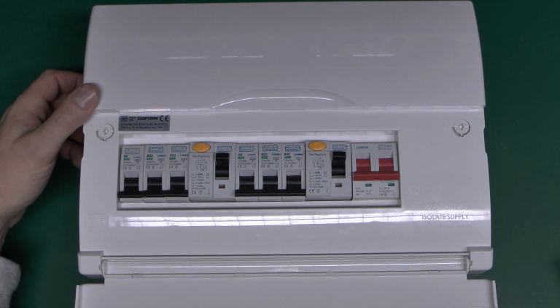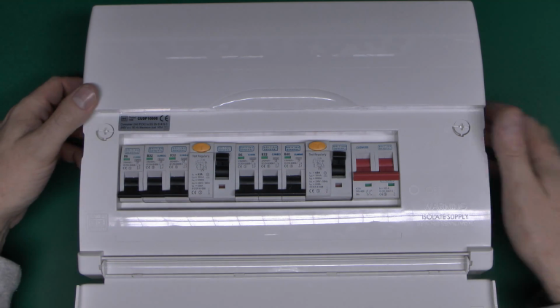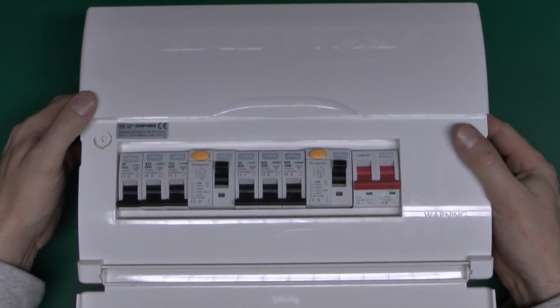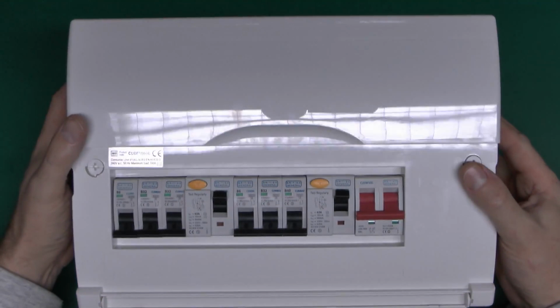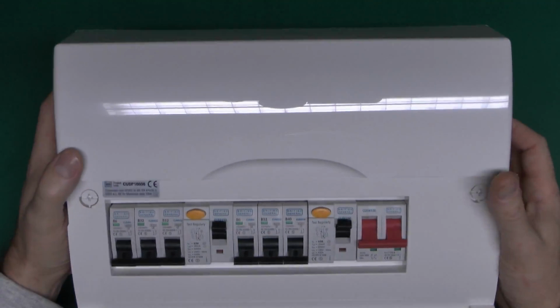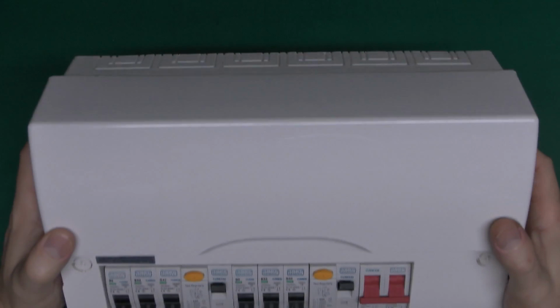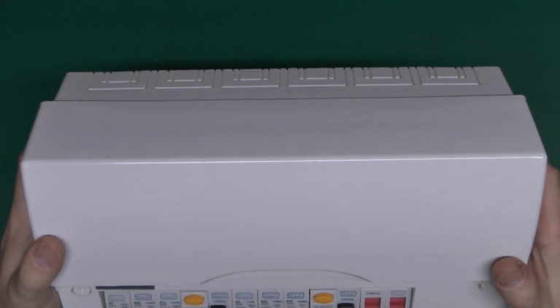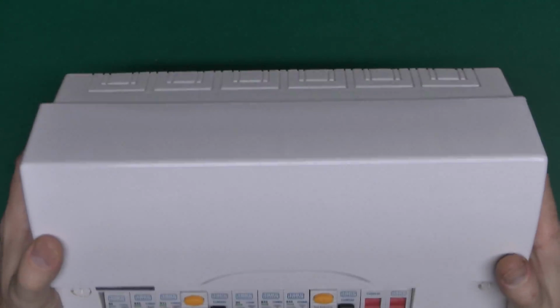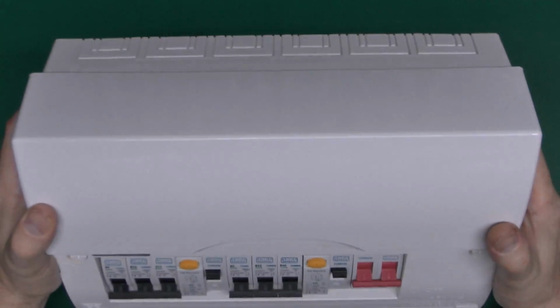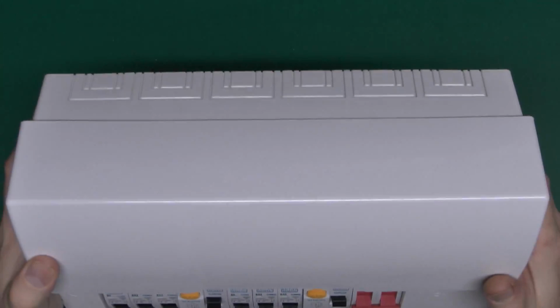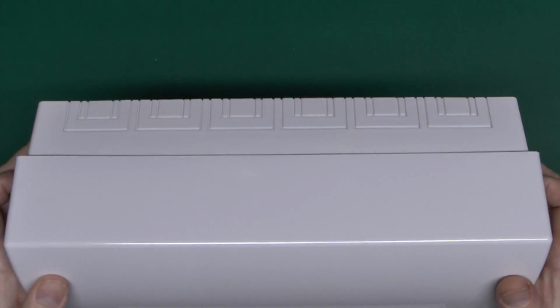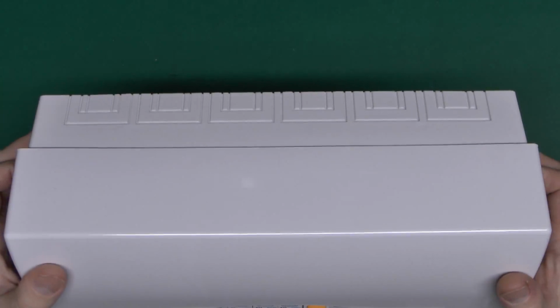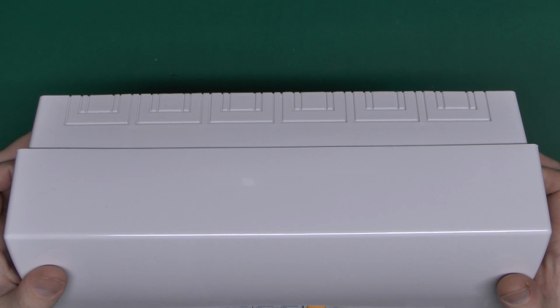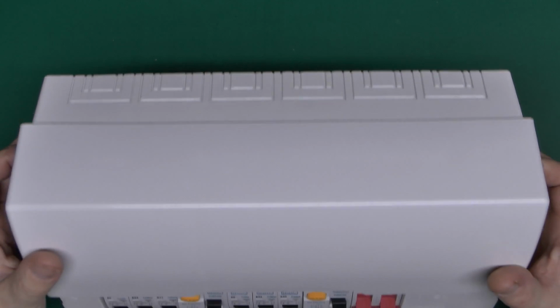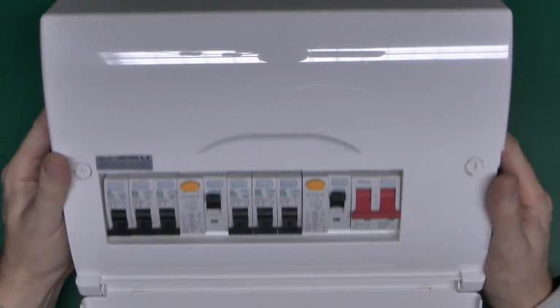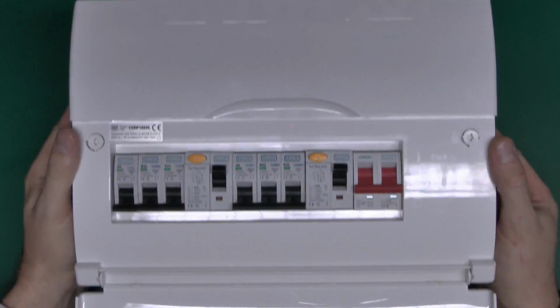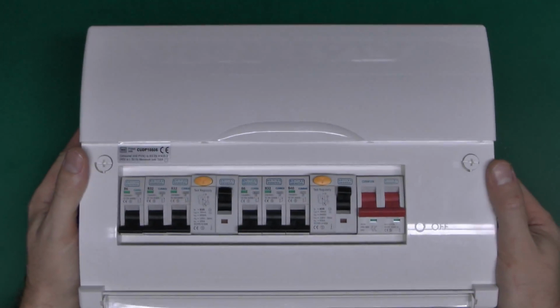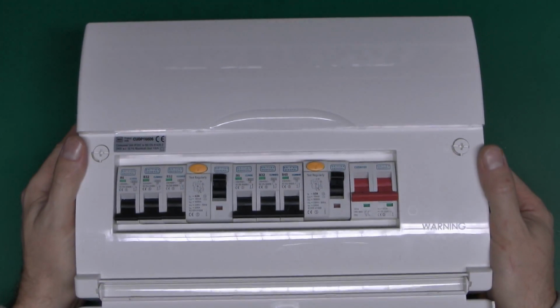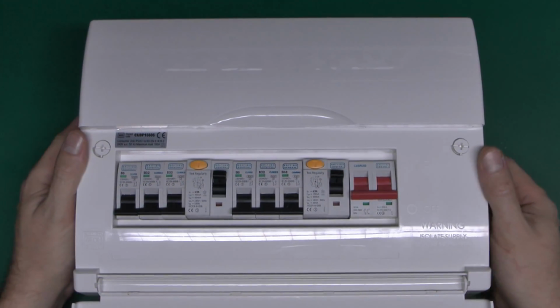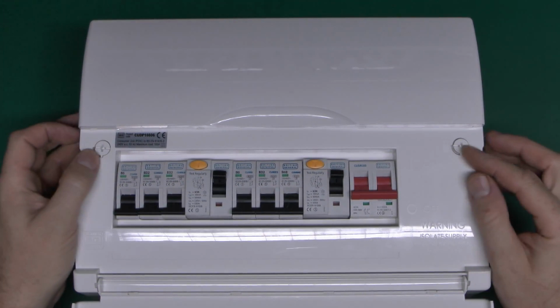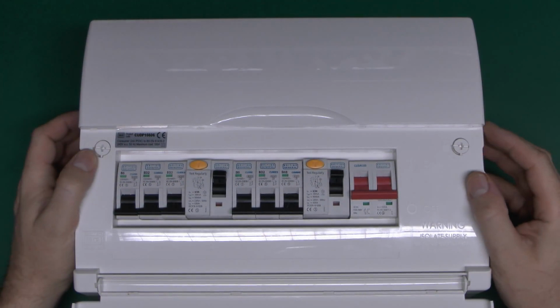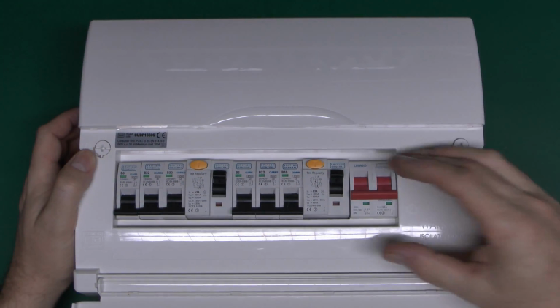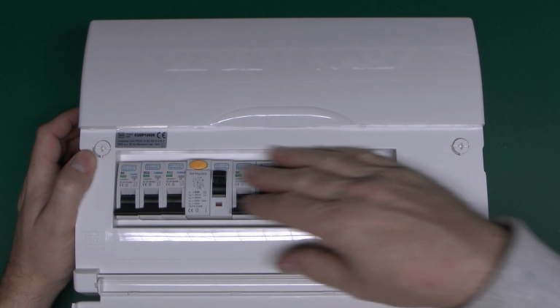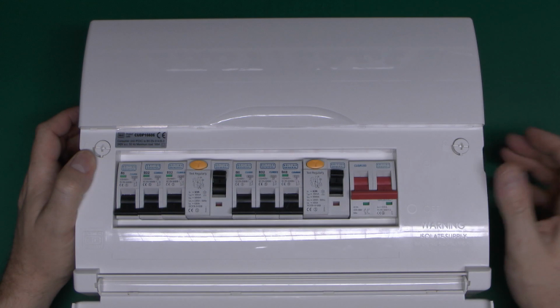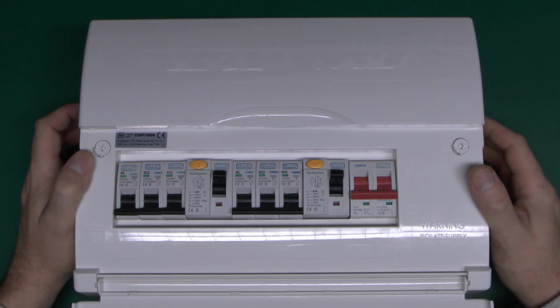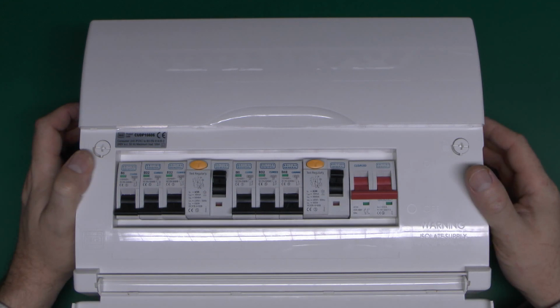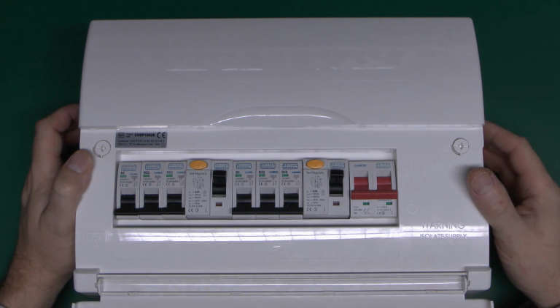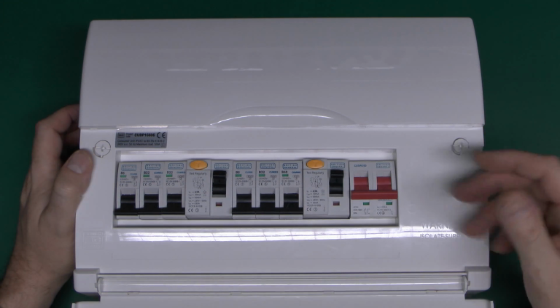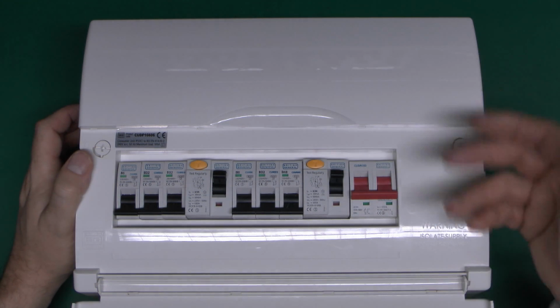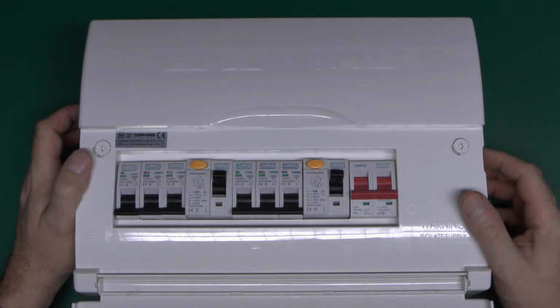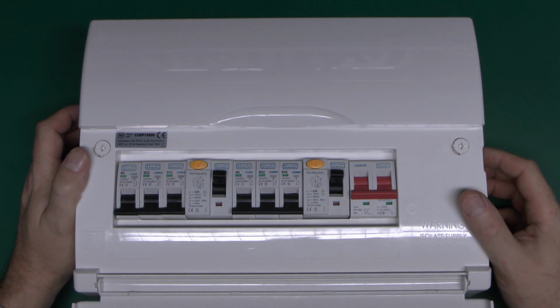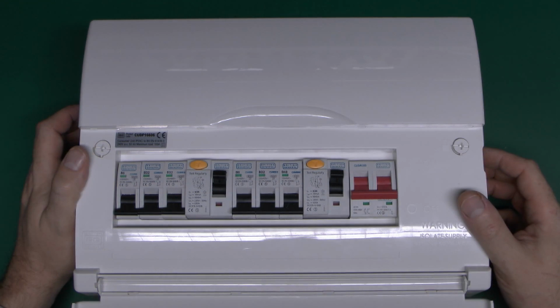This consumer unit is actually made of plastic, so this won't be permitted from January, which is only a few weeks away at the time of making this video in November 2015. But nevertheless, the internal arrangement for the metal ones is exactly the same - it's just that the outer case is made of metal.